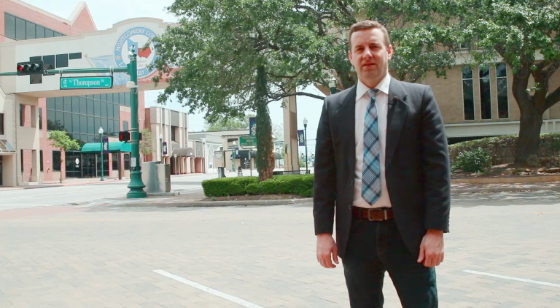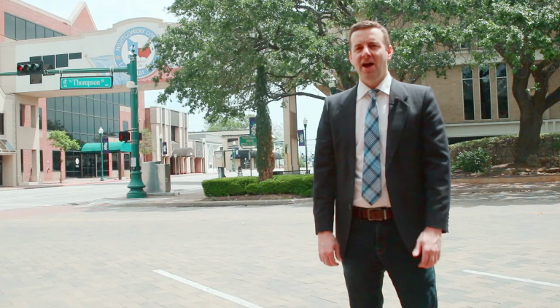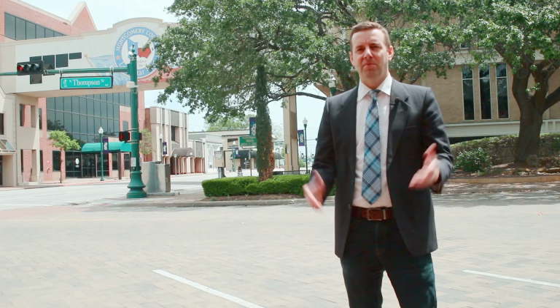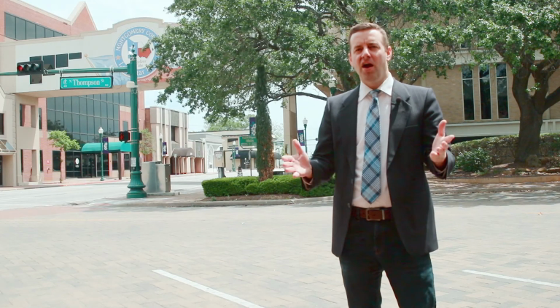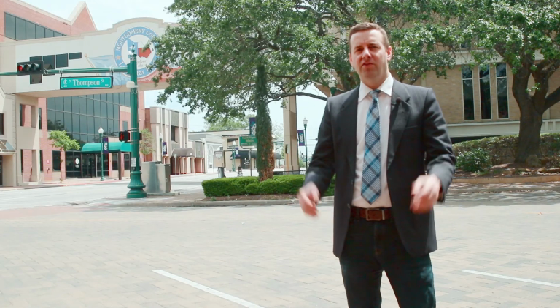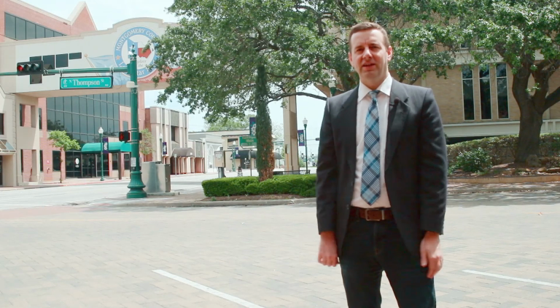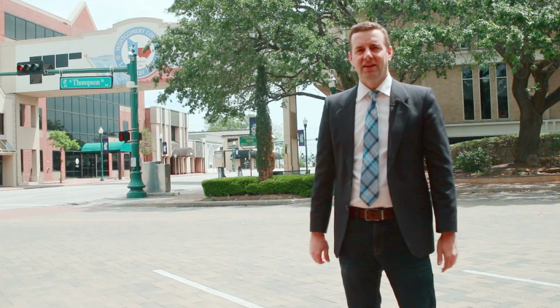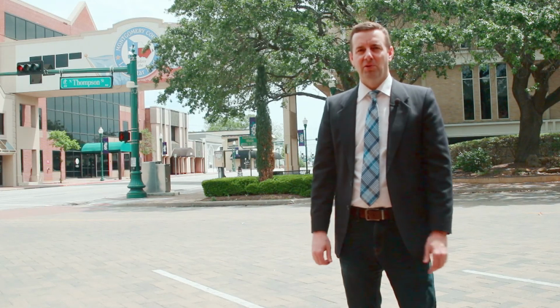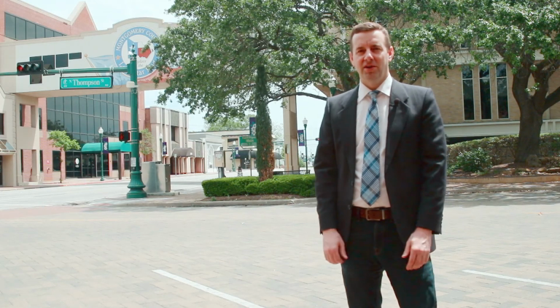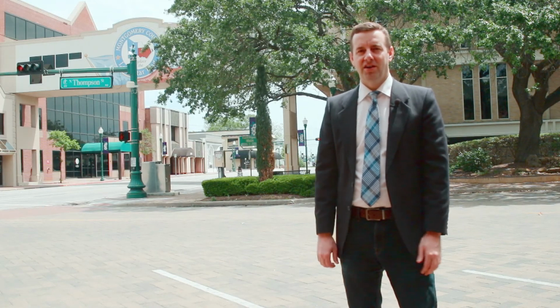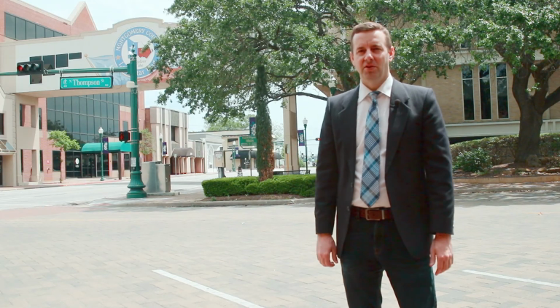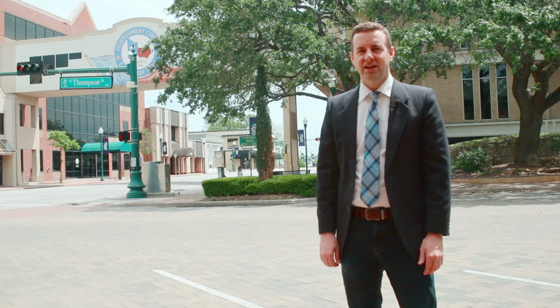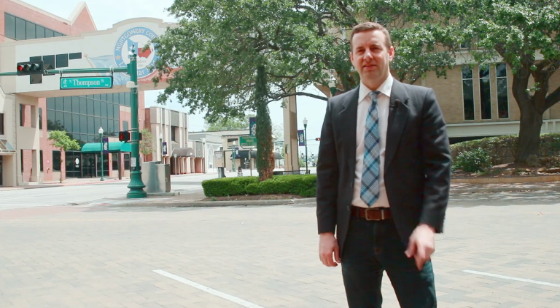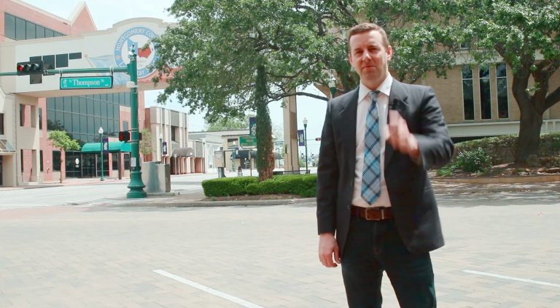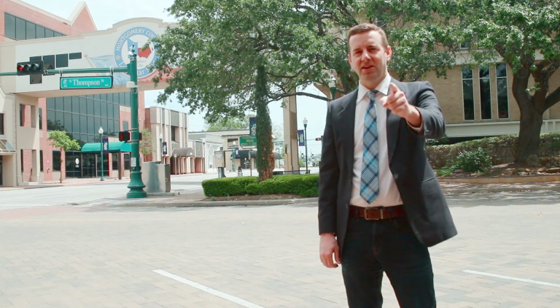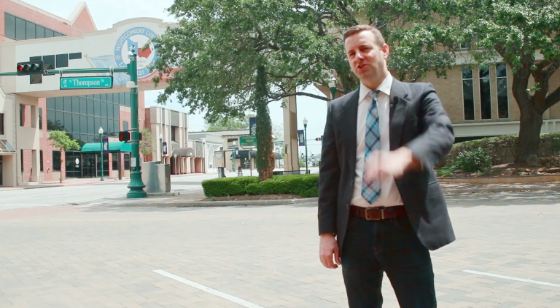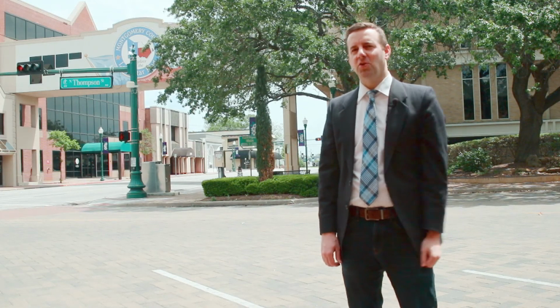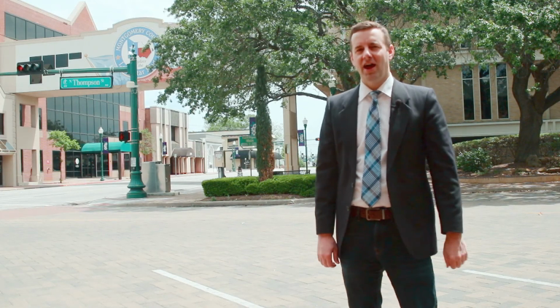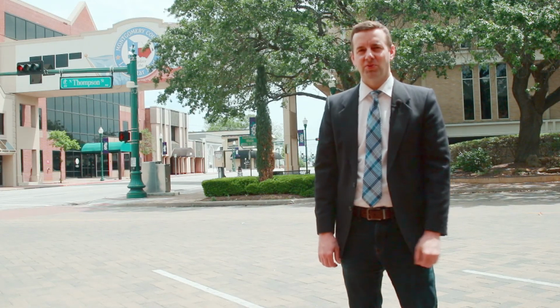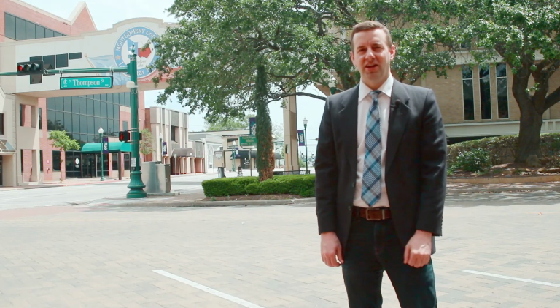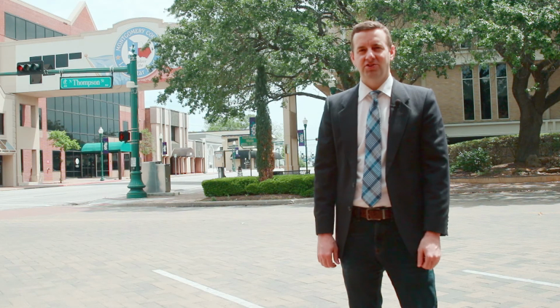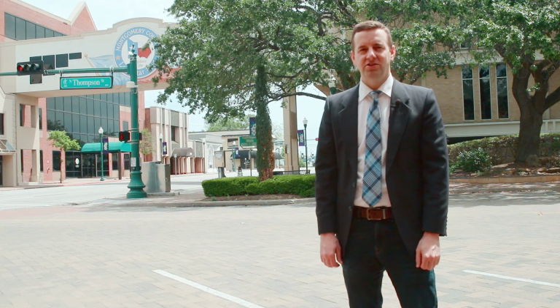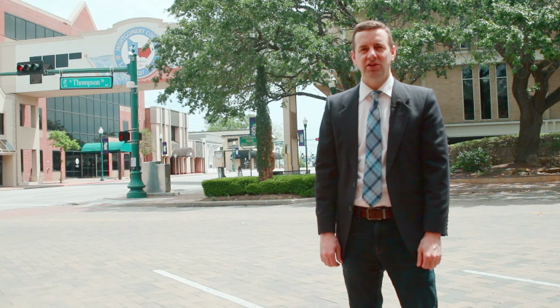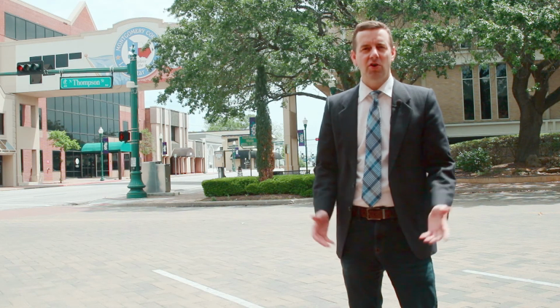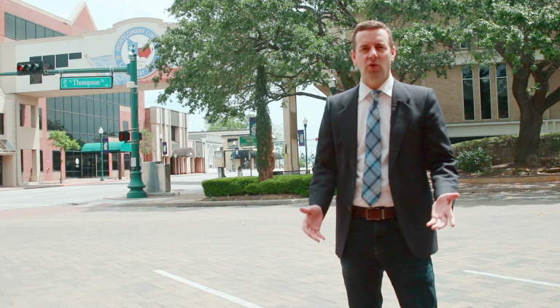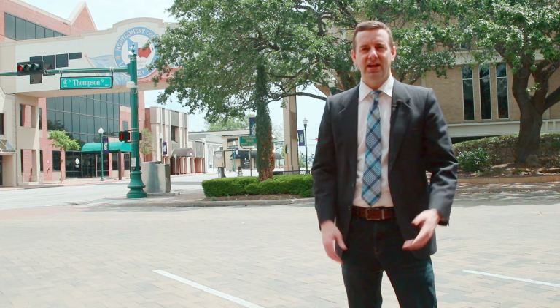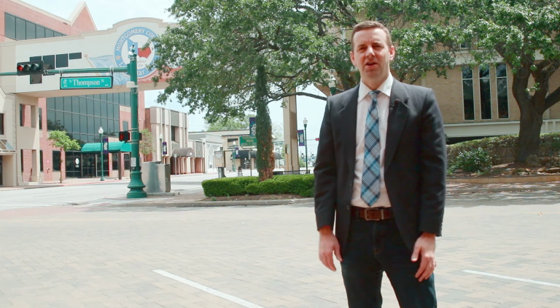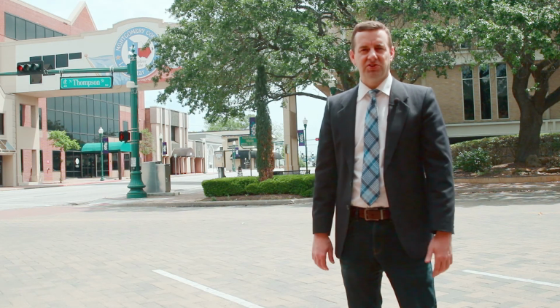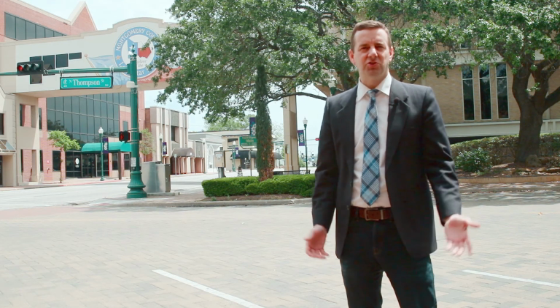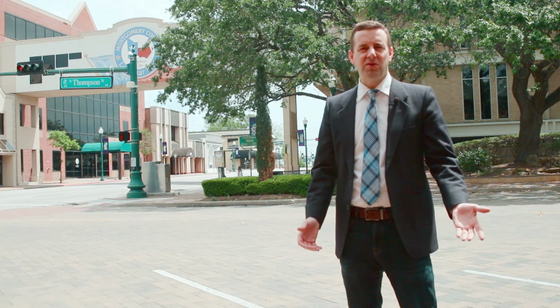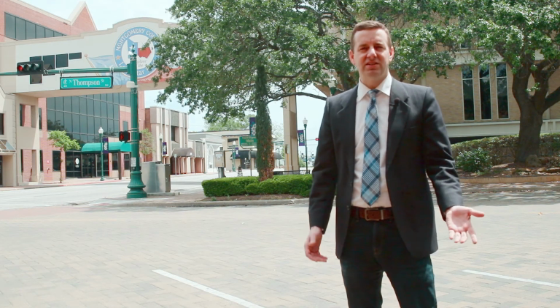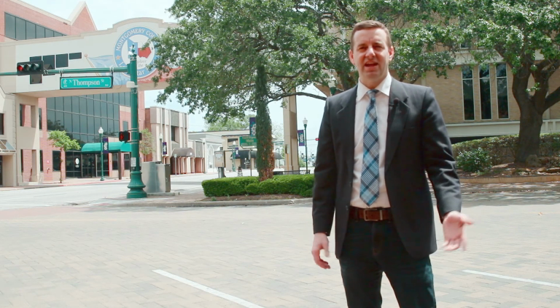Howdy, I'm Brian Foley, I'm a lawyer here in Conroe, Texas, and I'm here to get you to the courthouse. Whether you got jury duty or your own court date, procedures are pretty much the same.